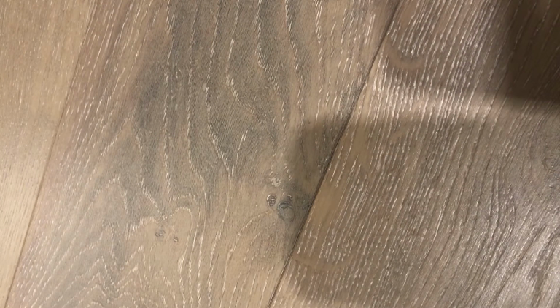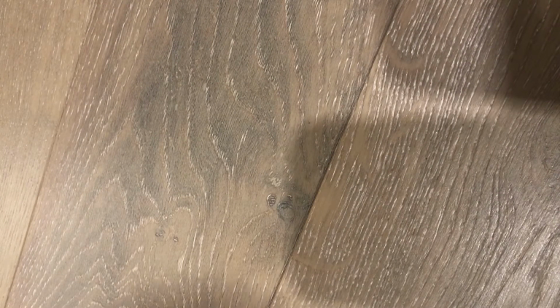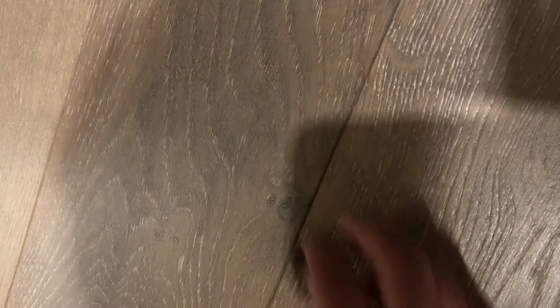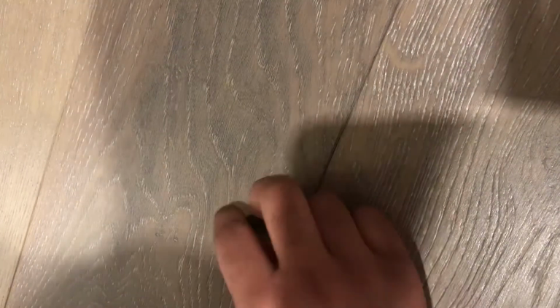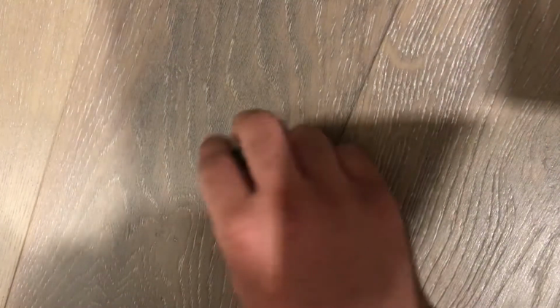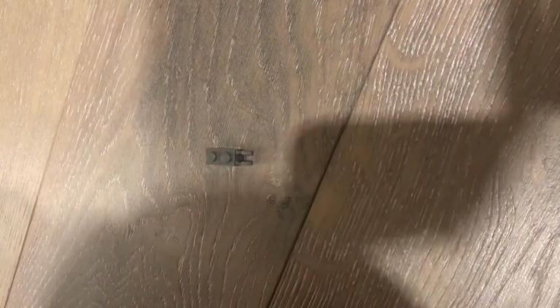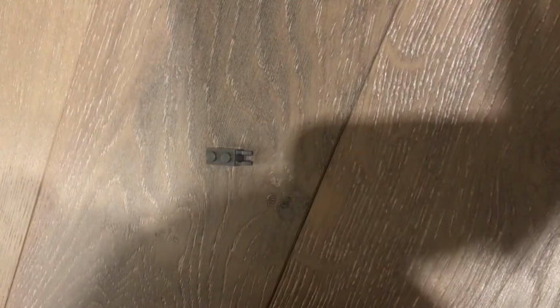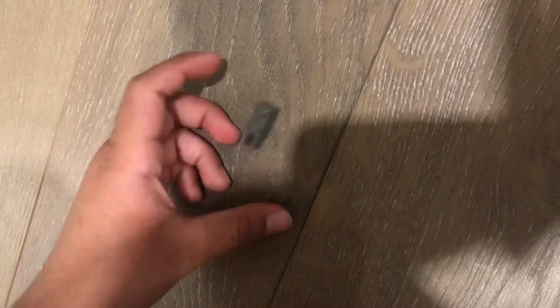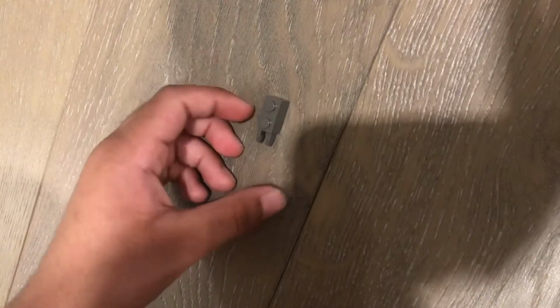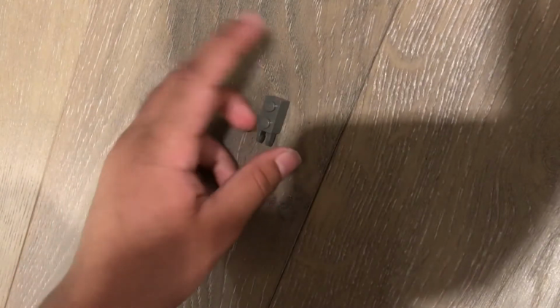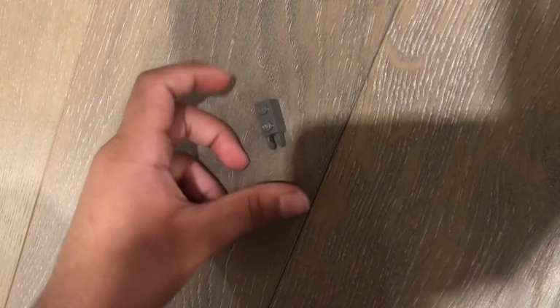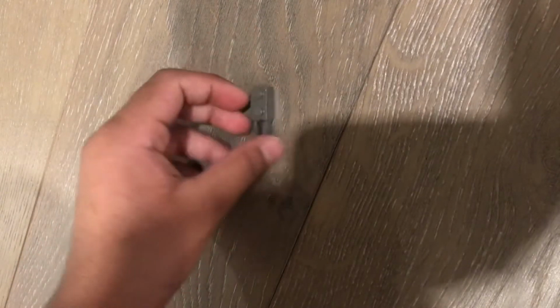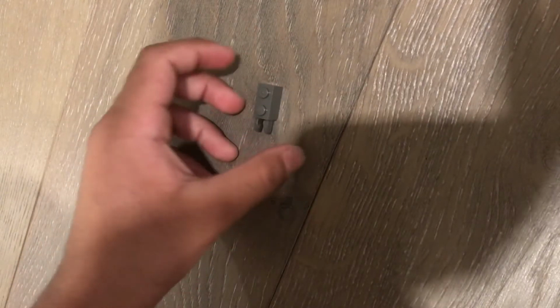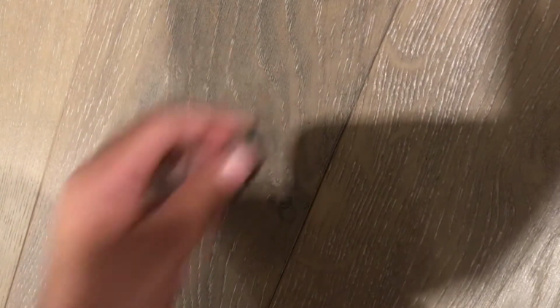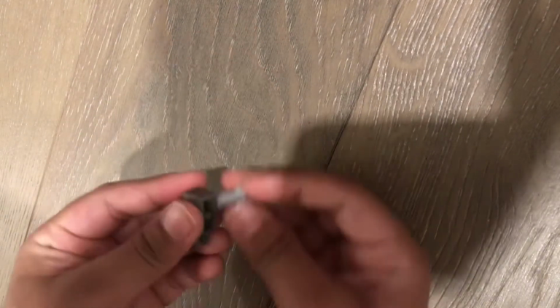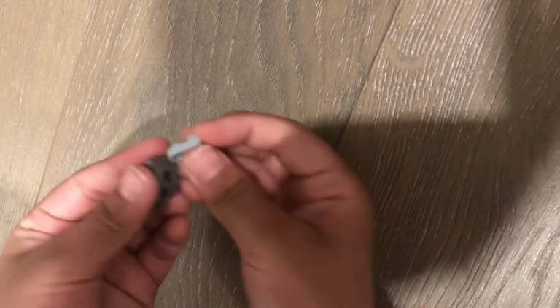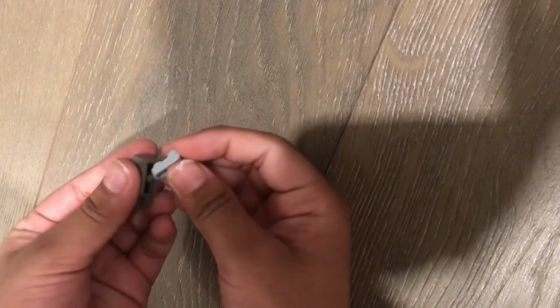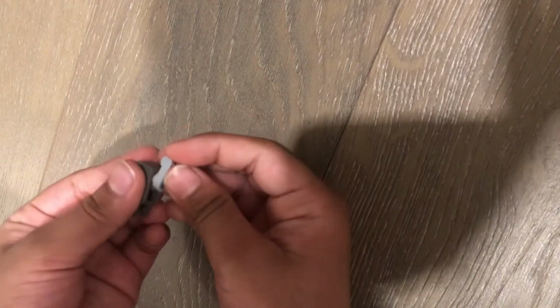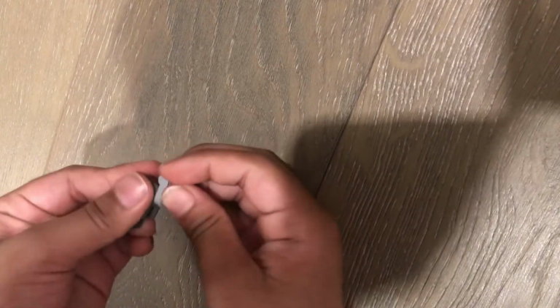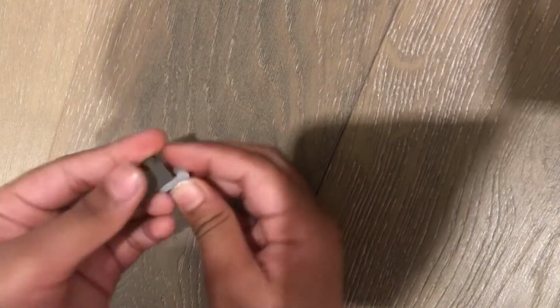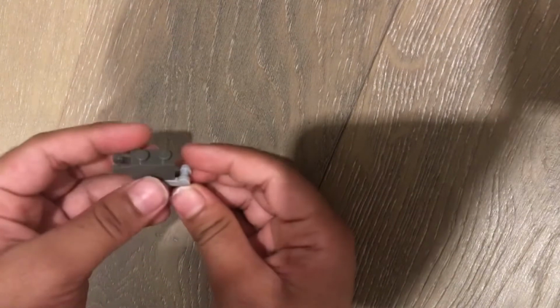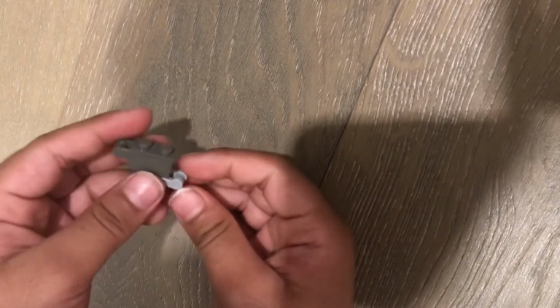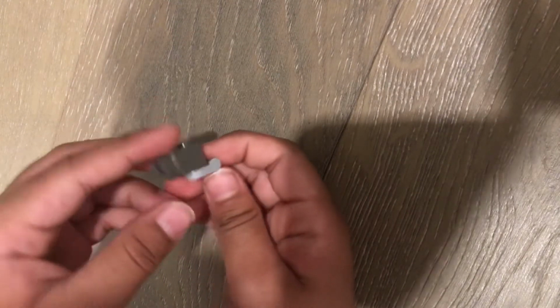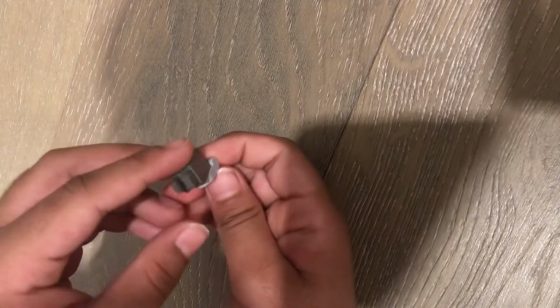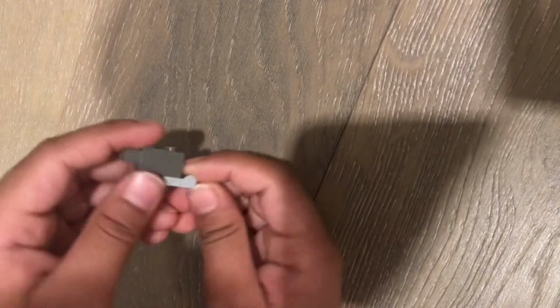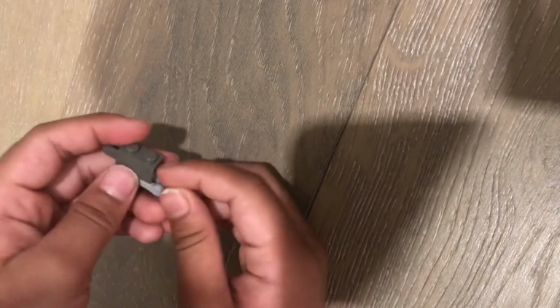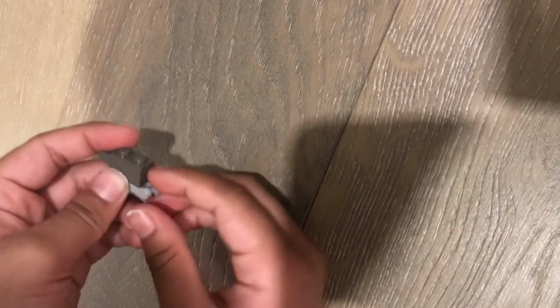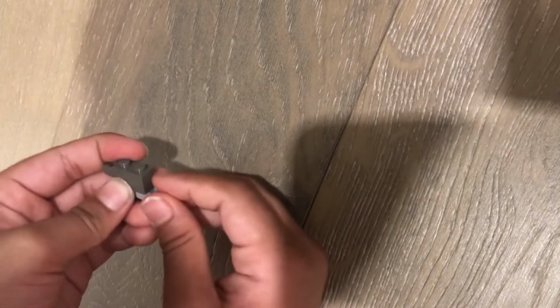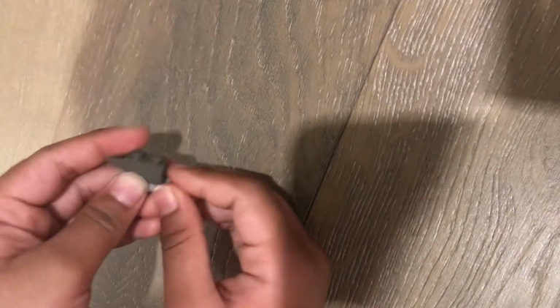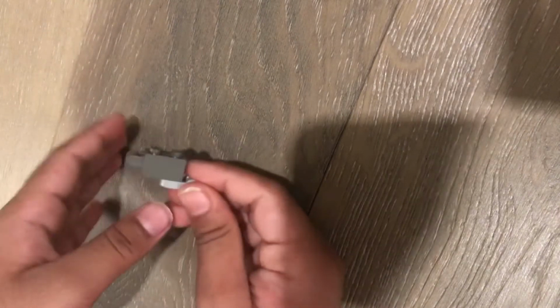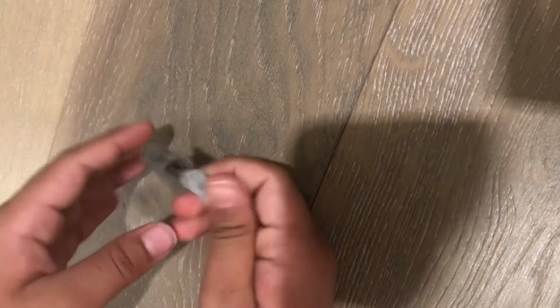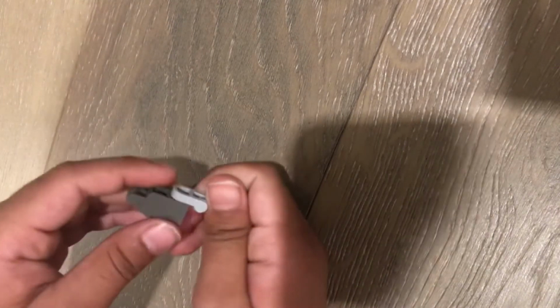You can also make a mini chainsaw. Take this piece and this piece — it's a handle for that. And that's the chainsaw.